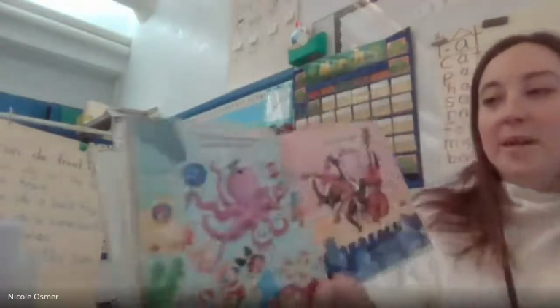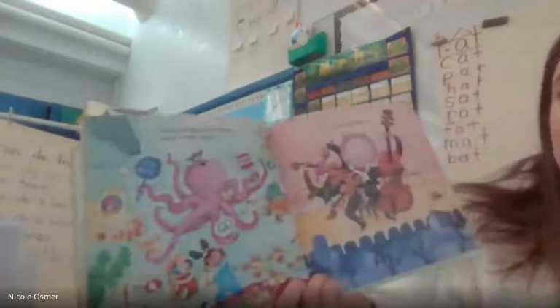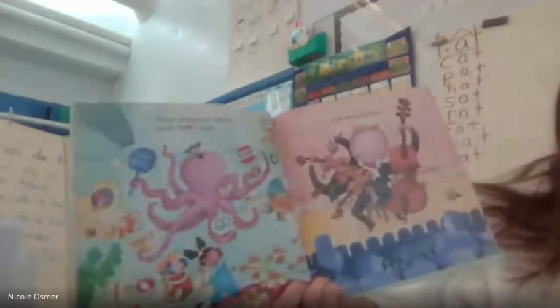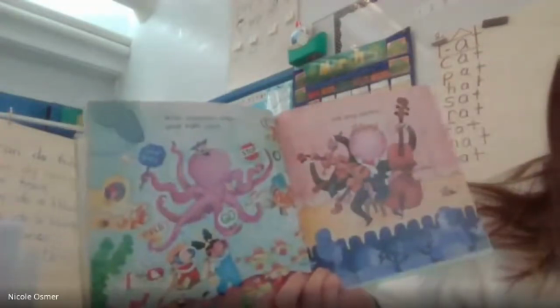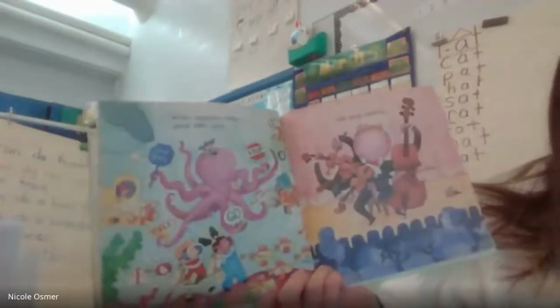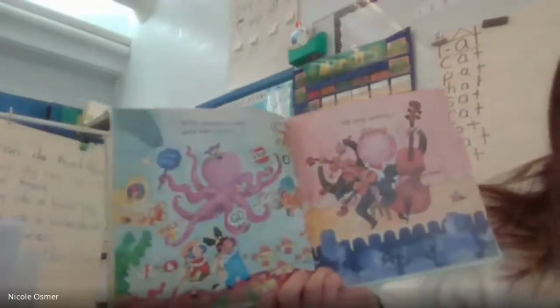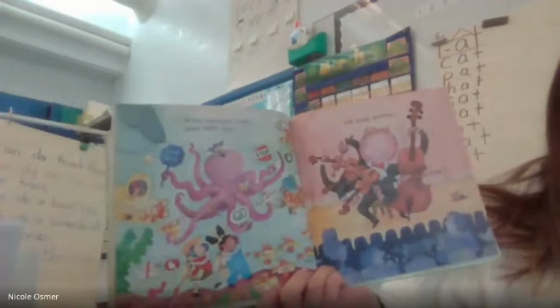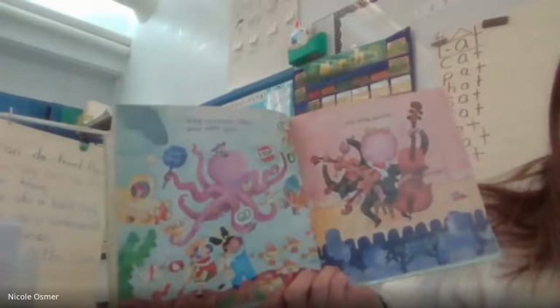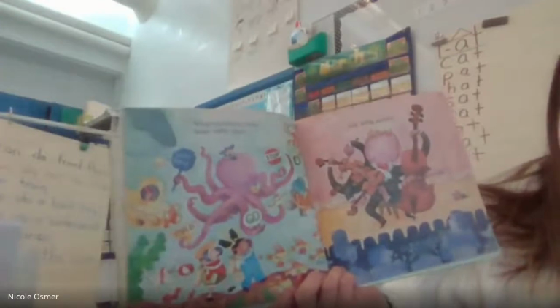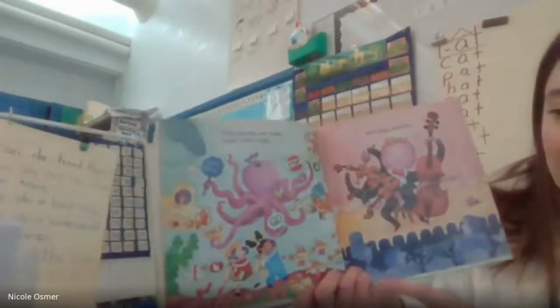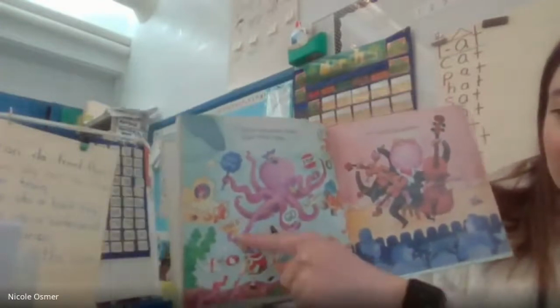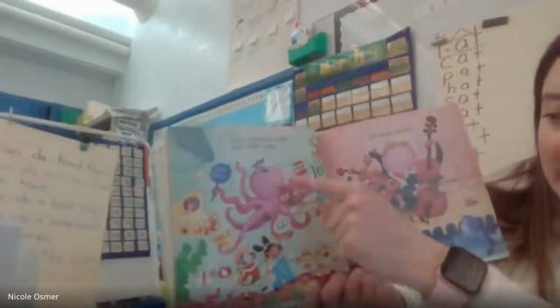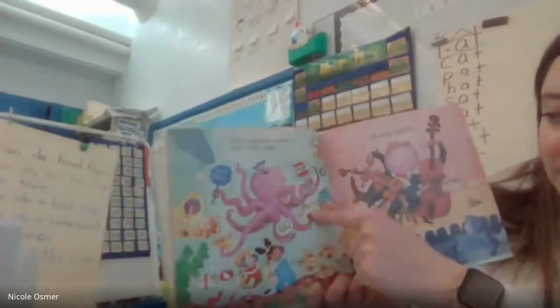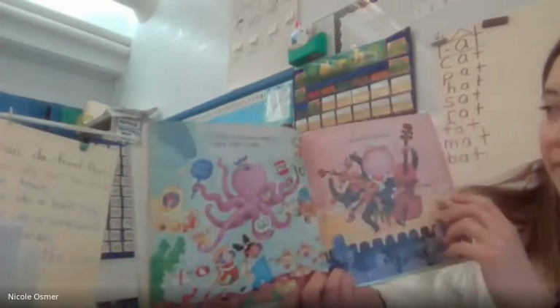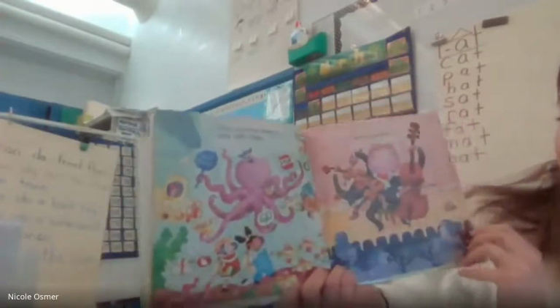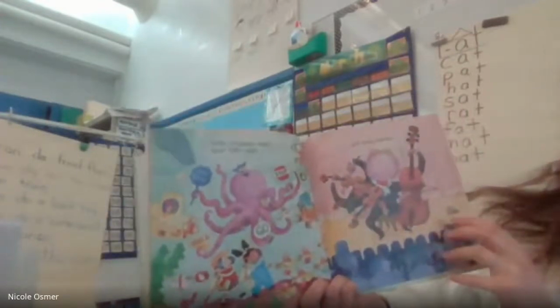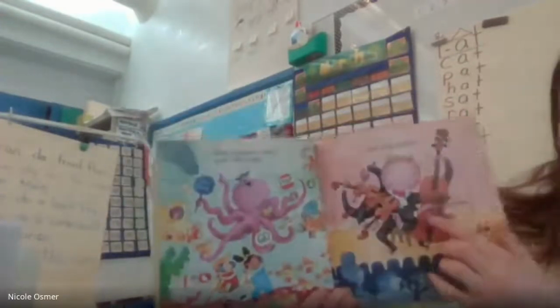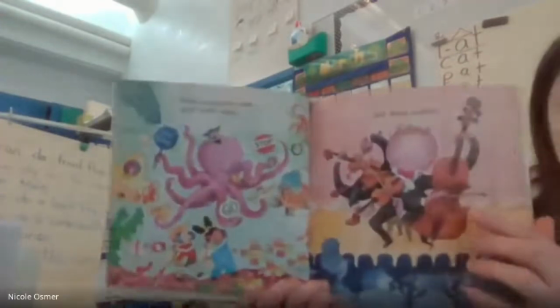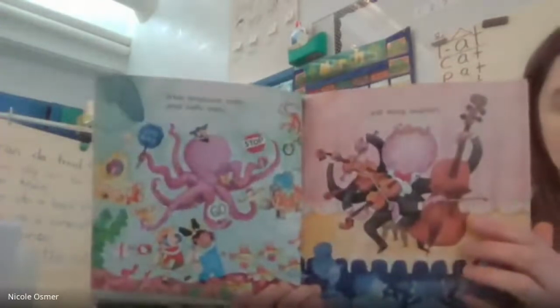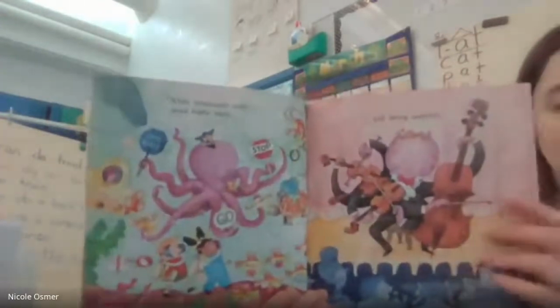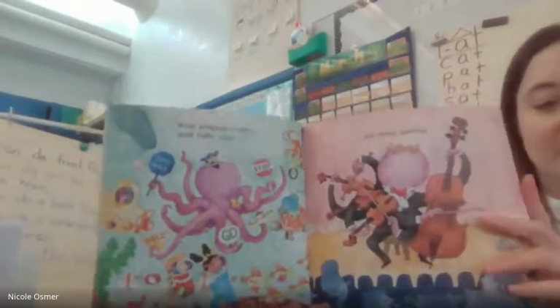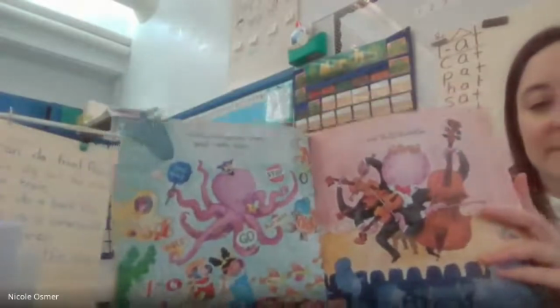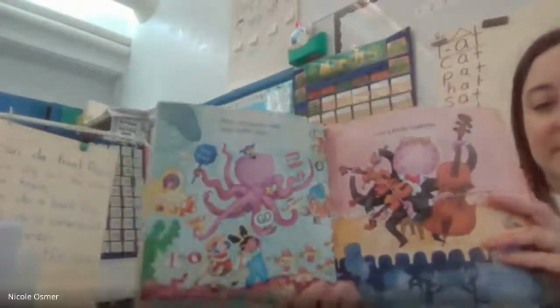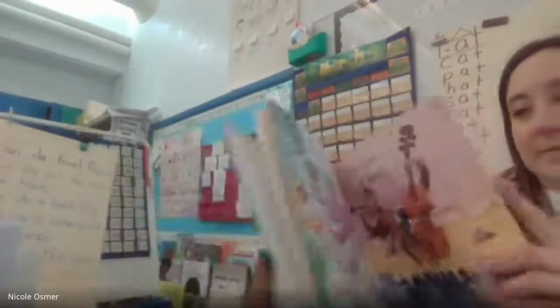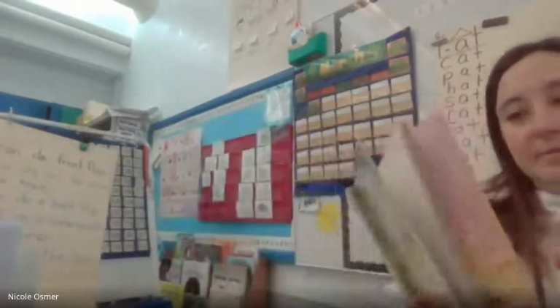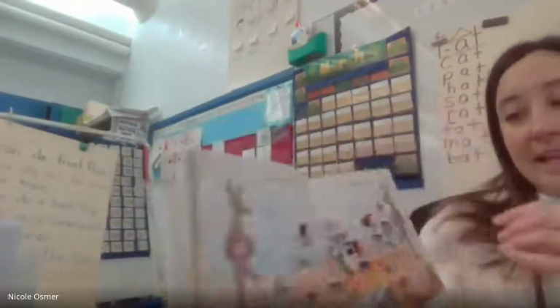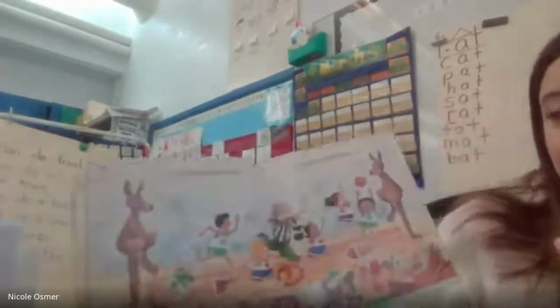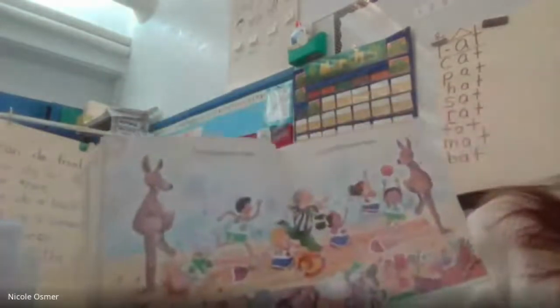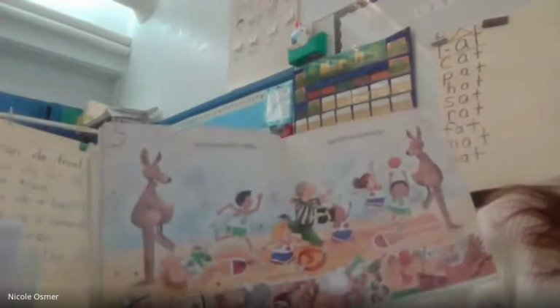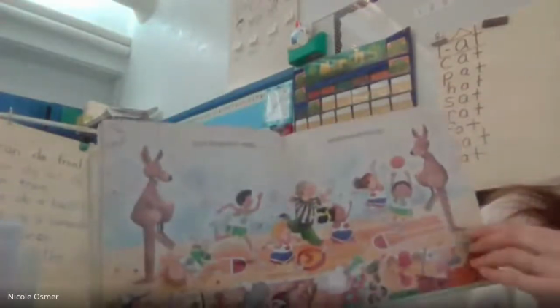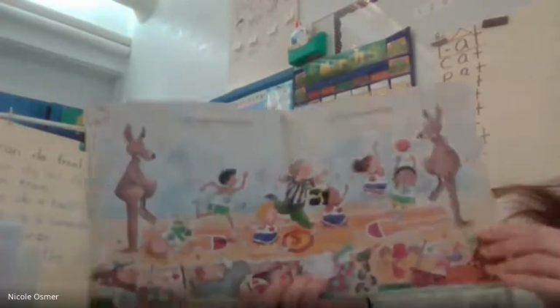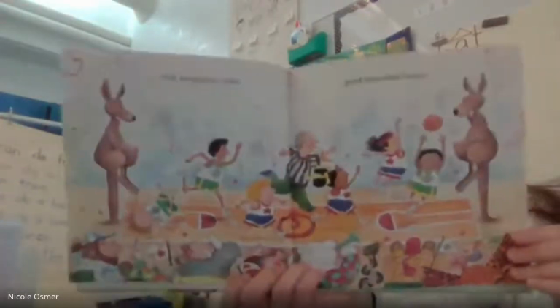While octopuses make good traffic cops — stop, go, one way, yield, pull over — and string quartets. And kangaroos make good basketball hoops.